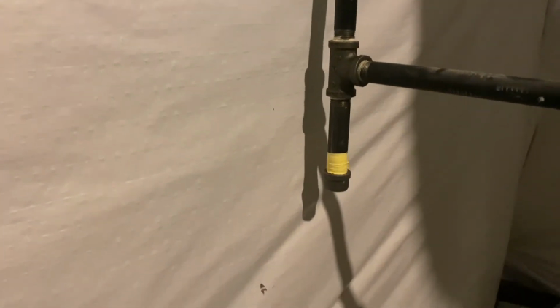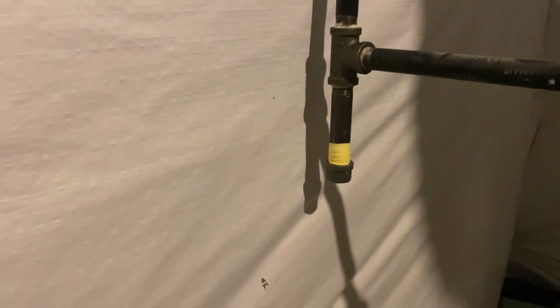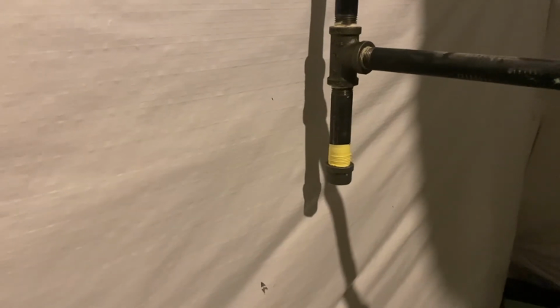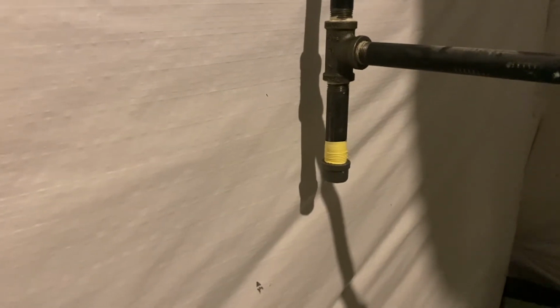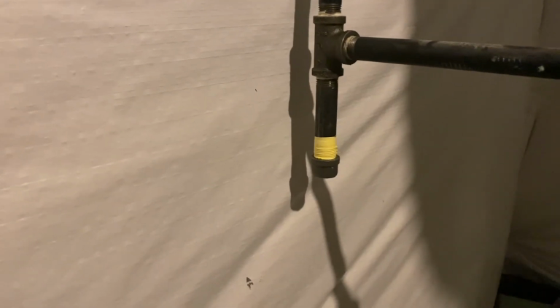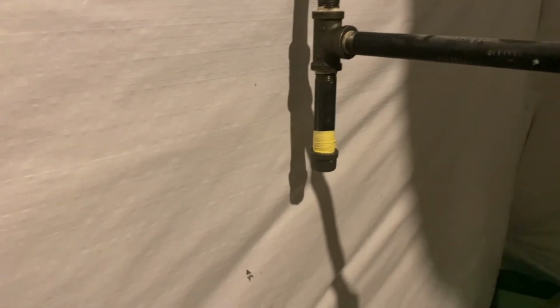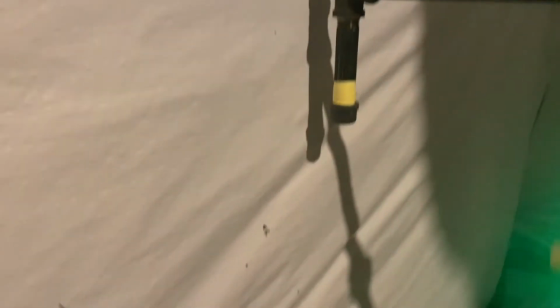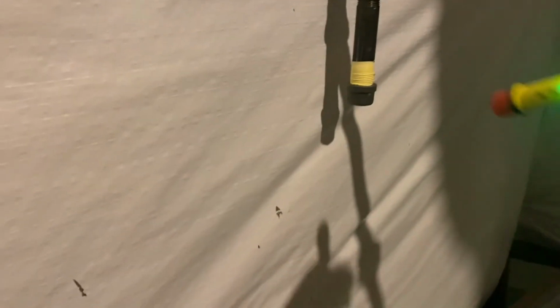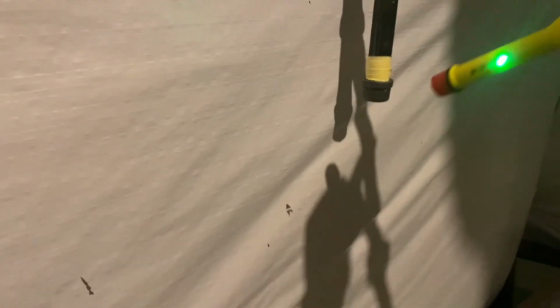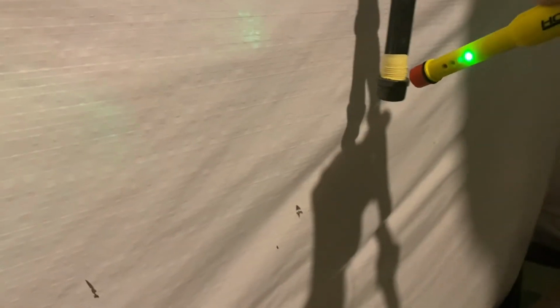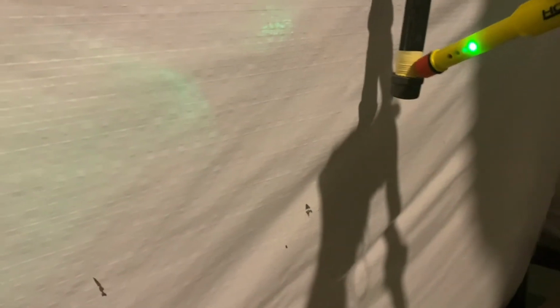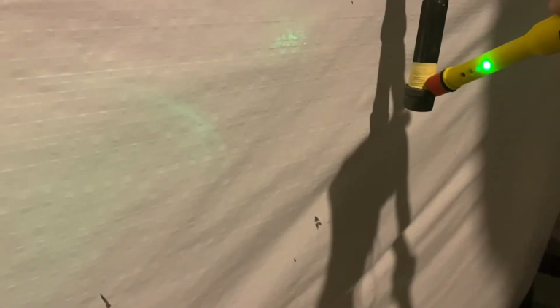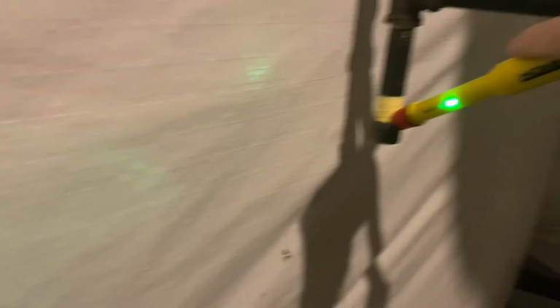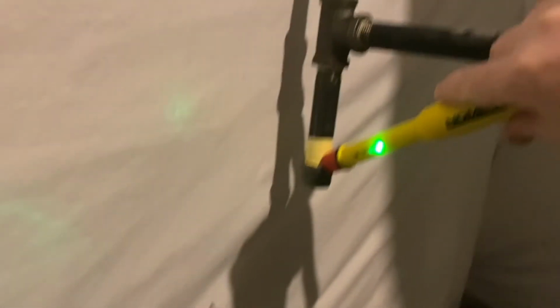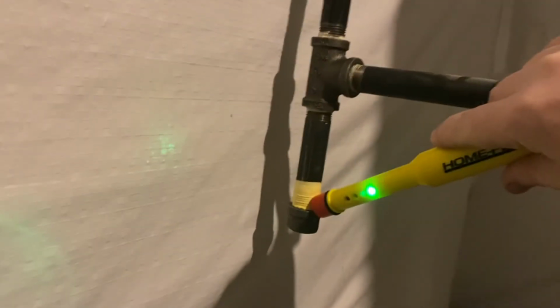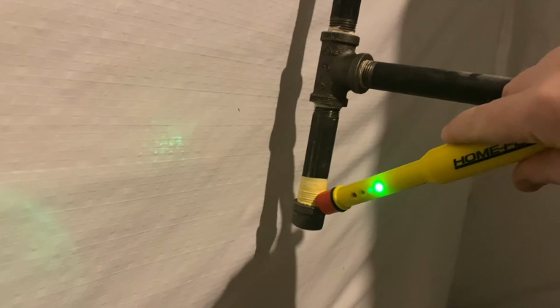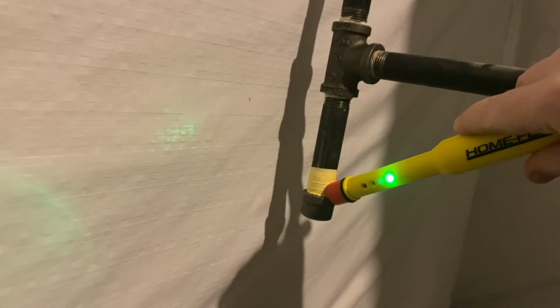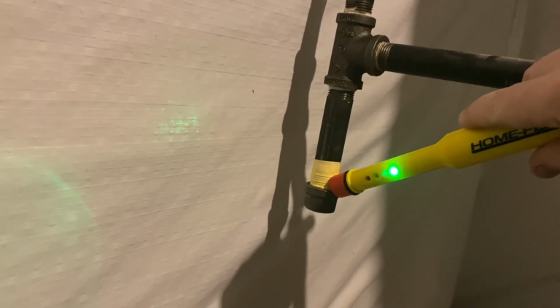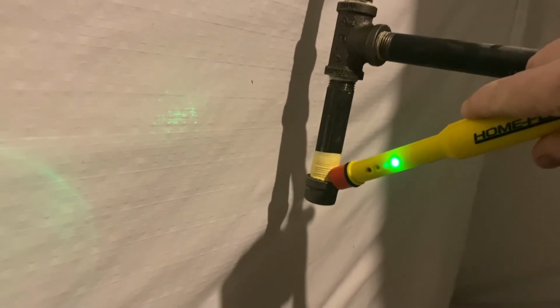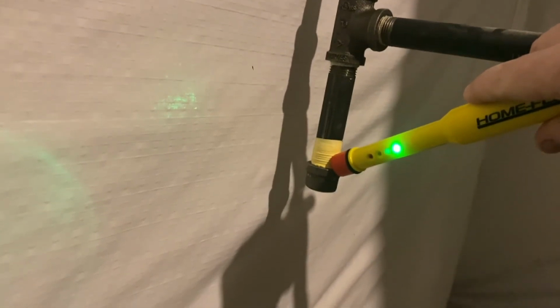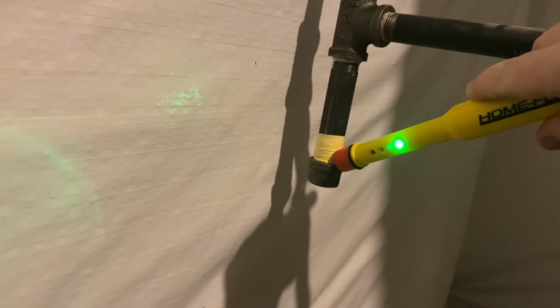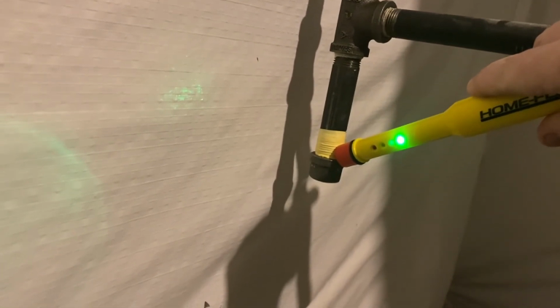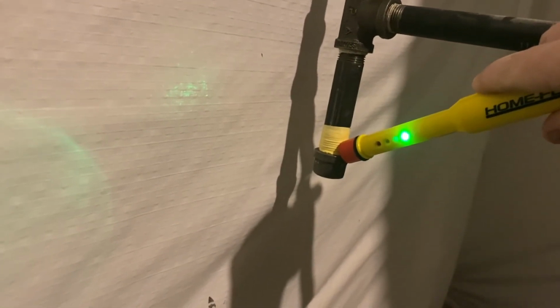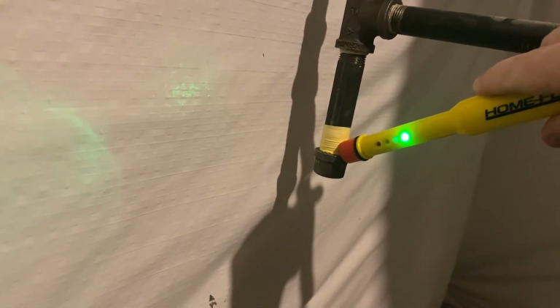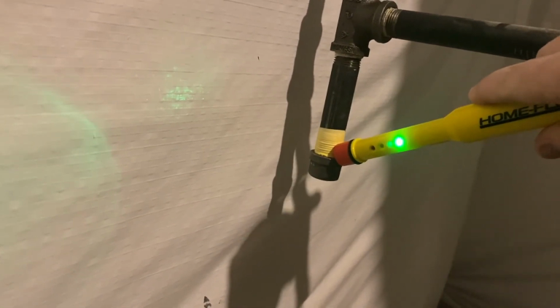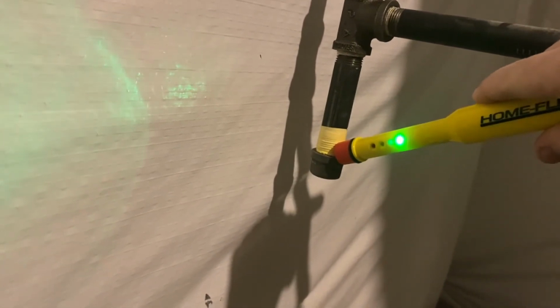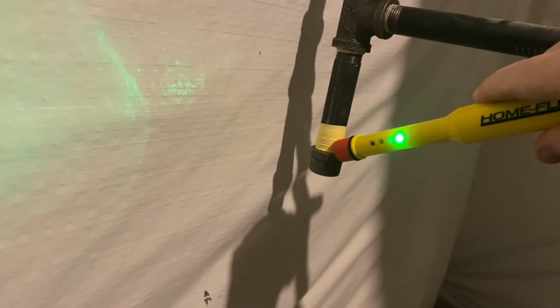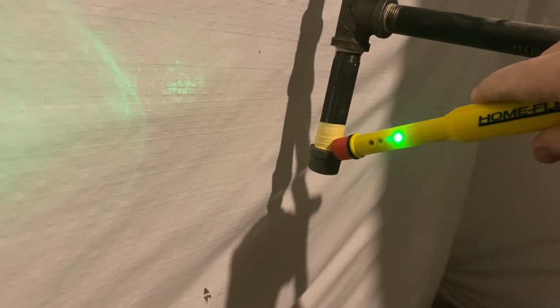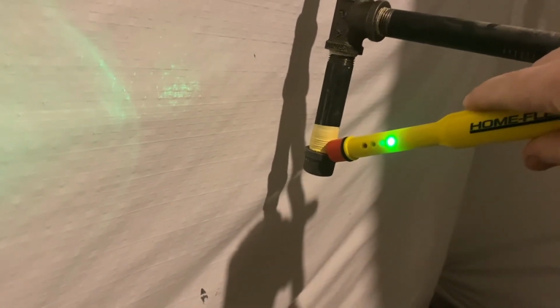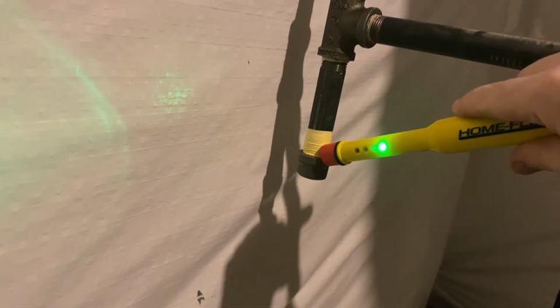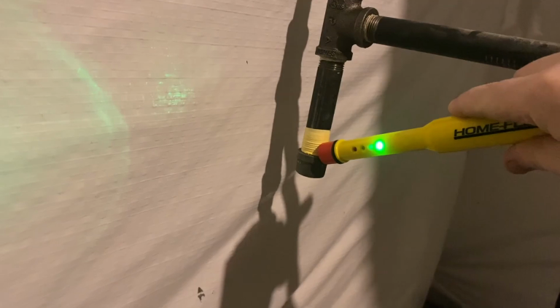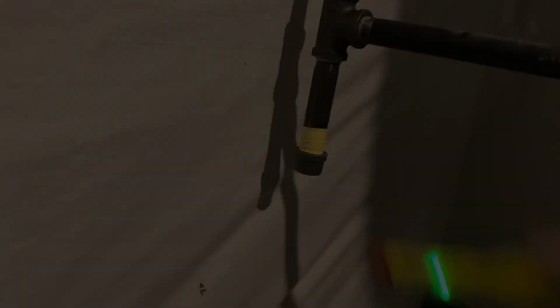After it was tightened down nice and snug, I turned the gas back on and checked for leaks. I got that joint cleaned up, put some tape on it, and re-tightened the cap back on. Doesn't look like there are any leaks — fantastic! It was easier than I thought.